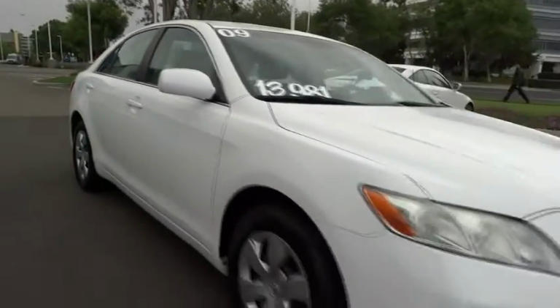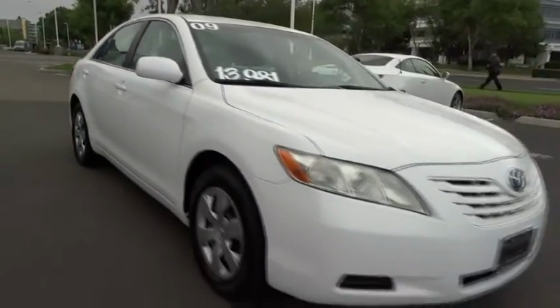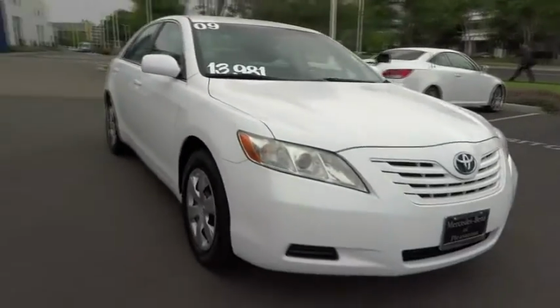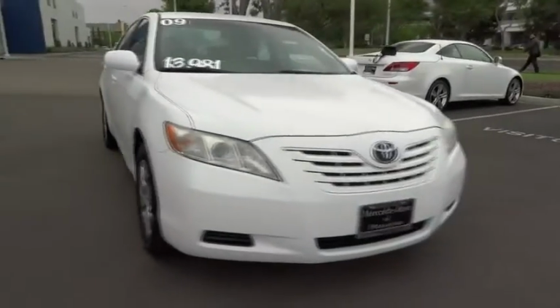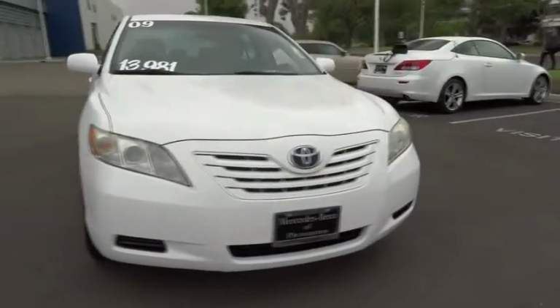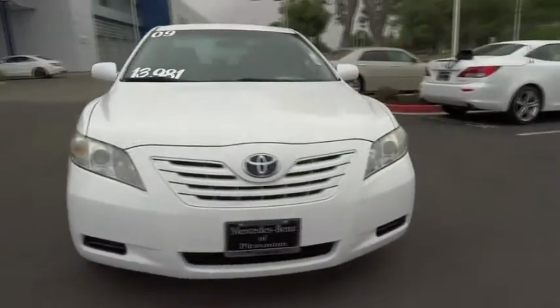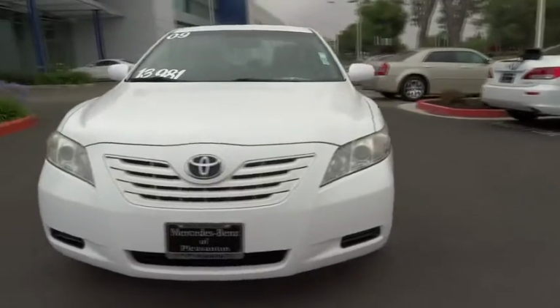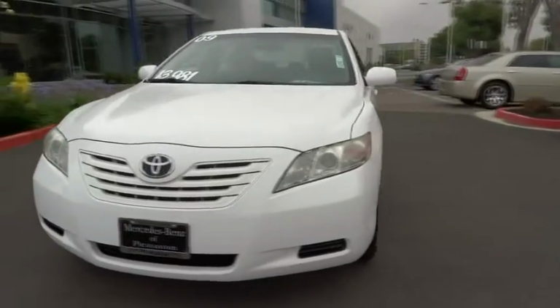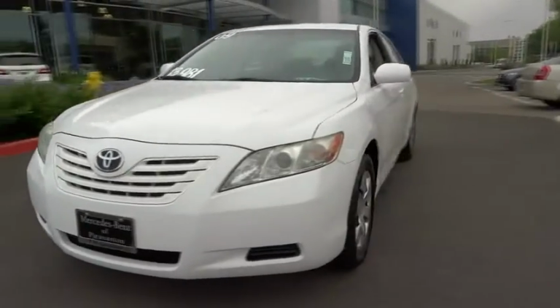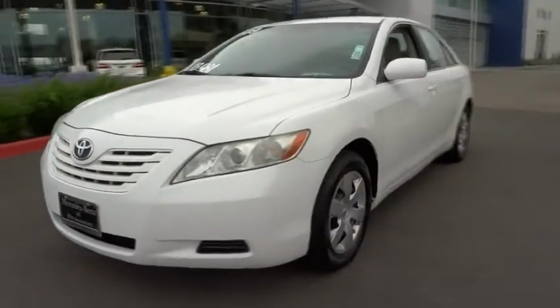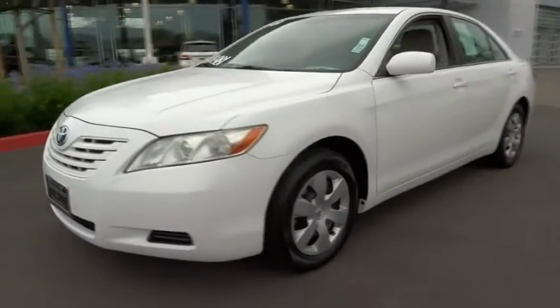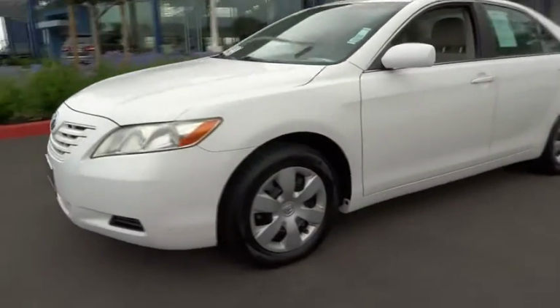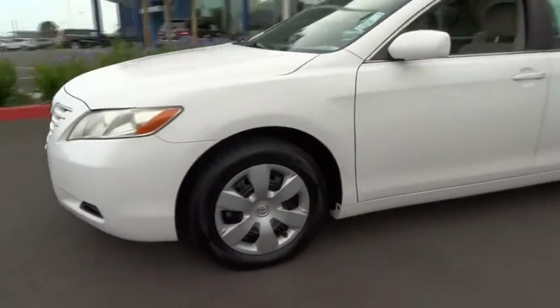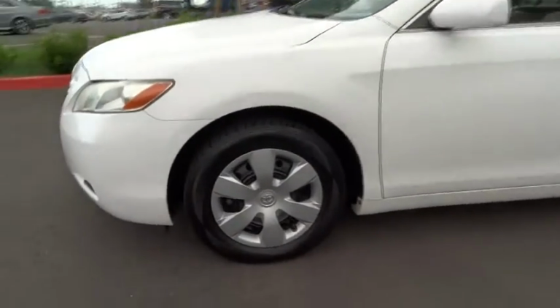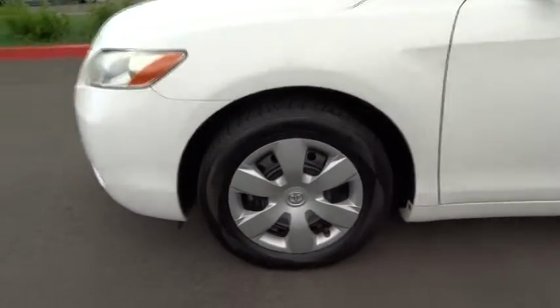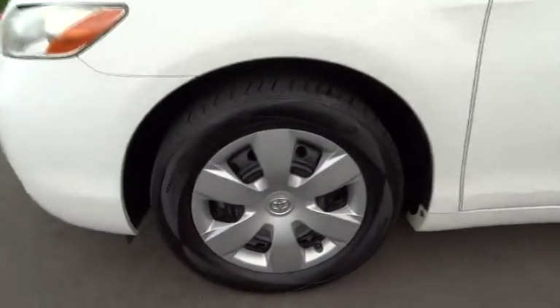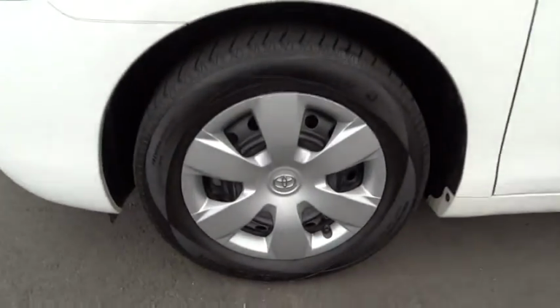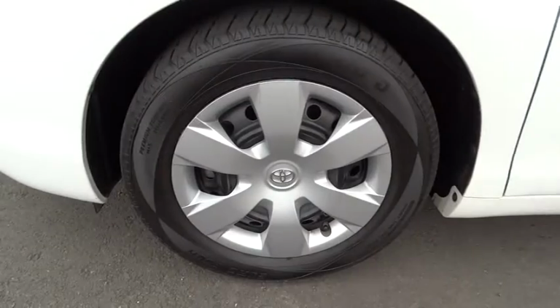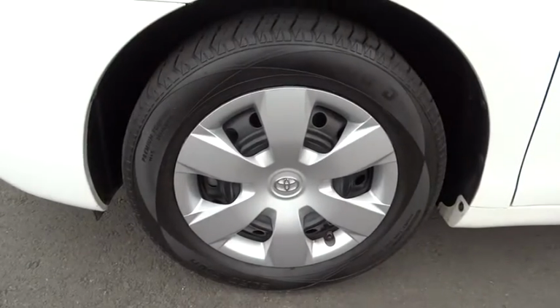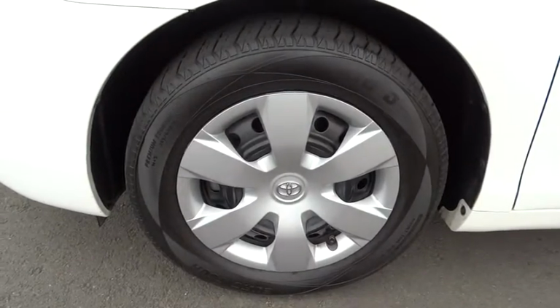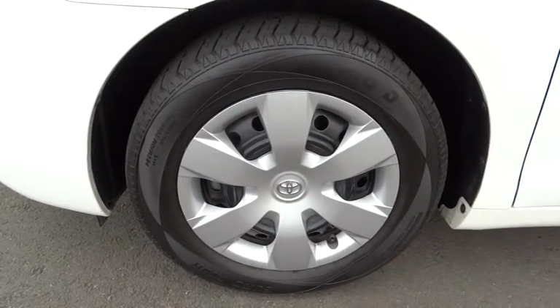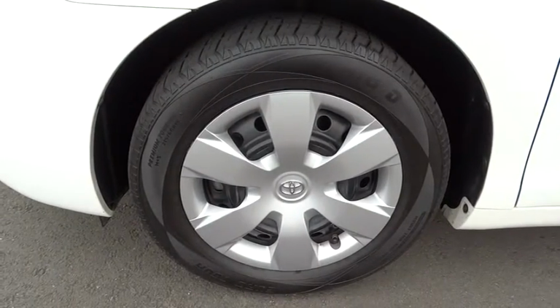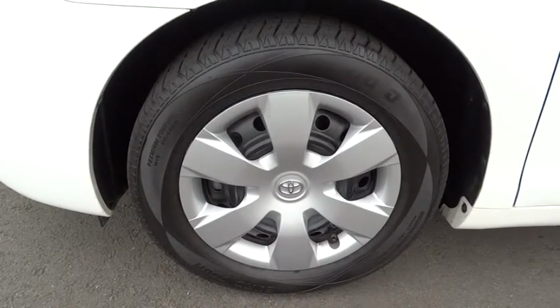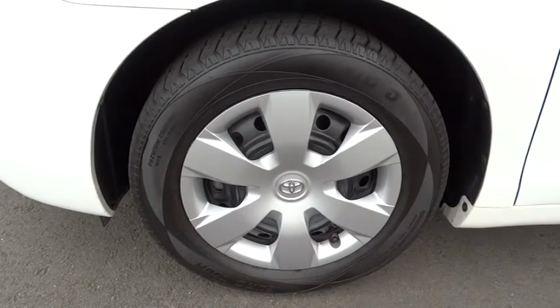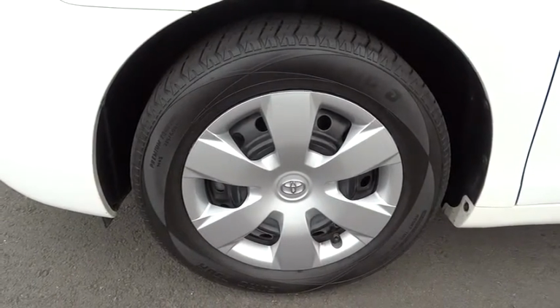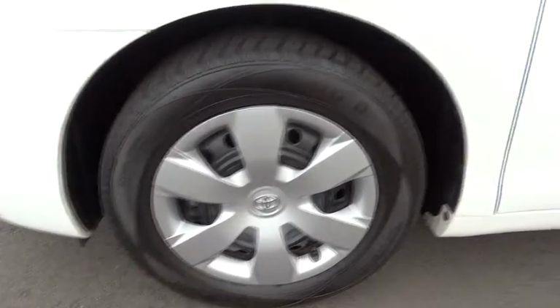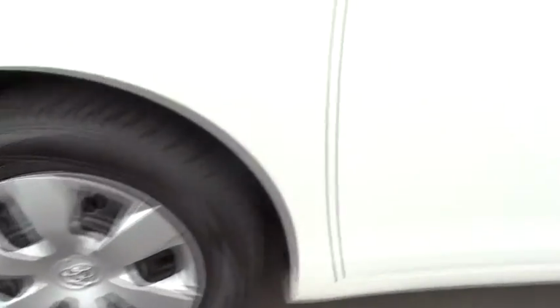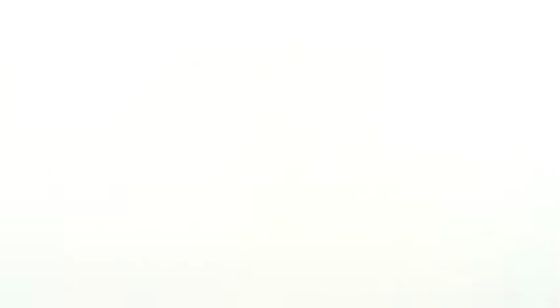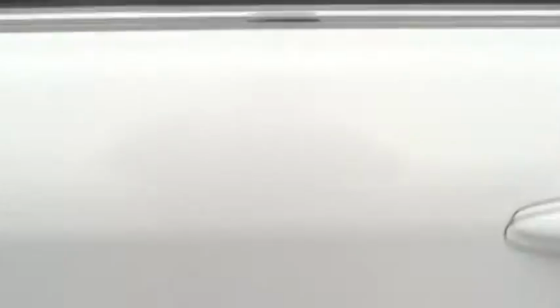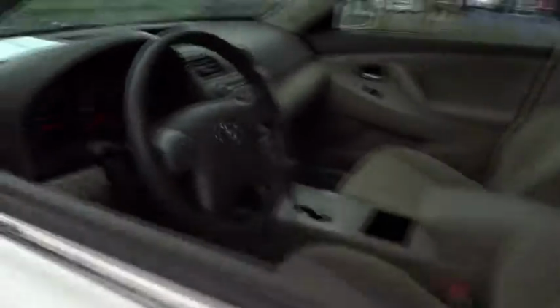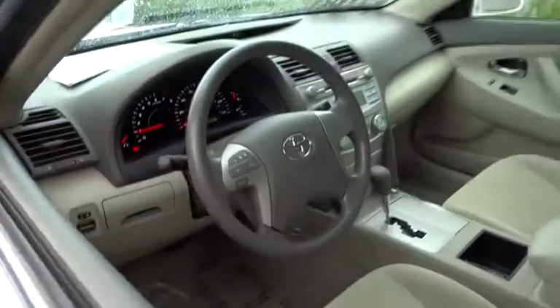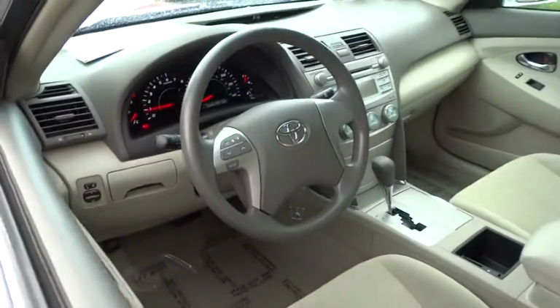This vehicle has less than 8,000 miles. Here are some of this vehicle's great options: stability control, traction control, steering wheel audio controls, anti-lock braking system, power passenger seat, air conditioning, power steering.